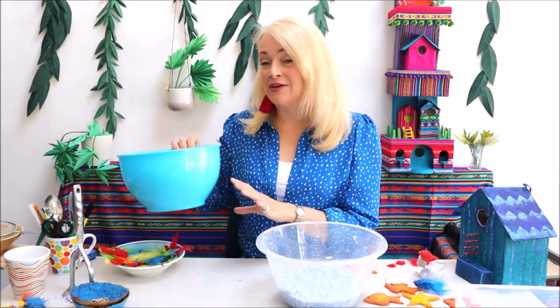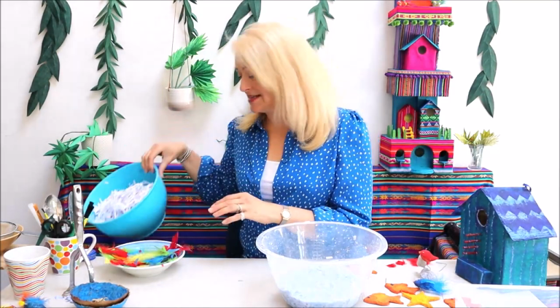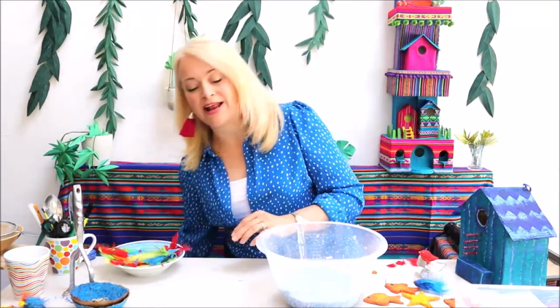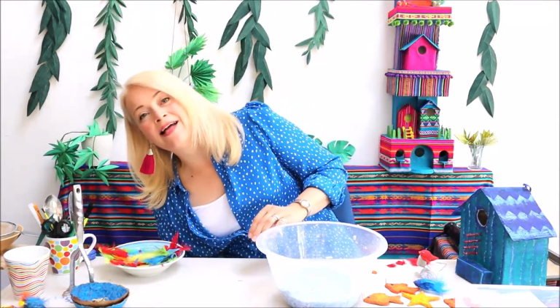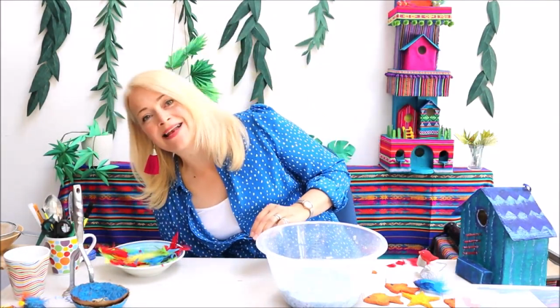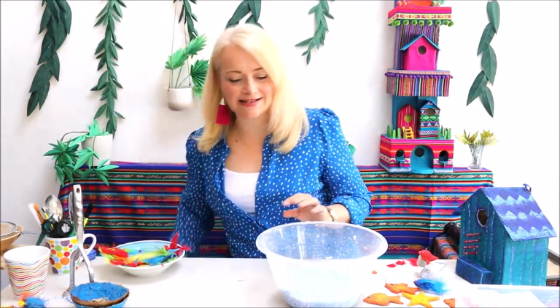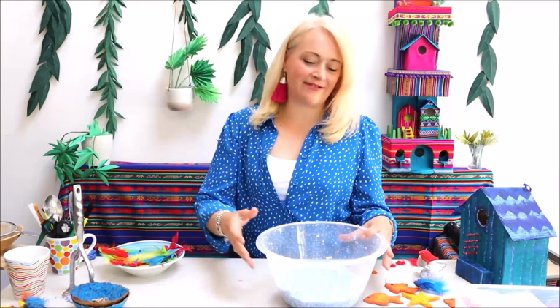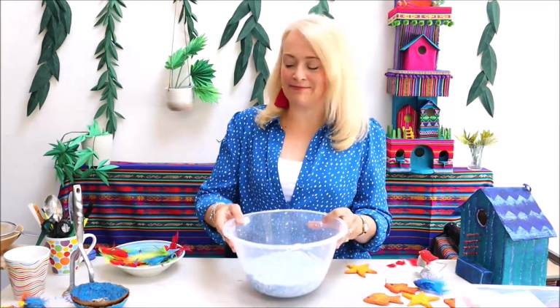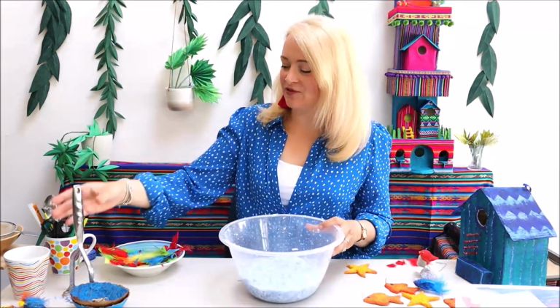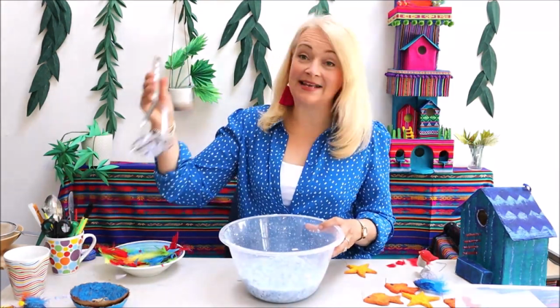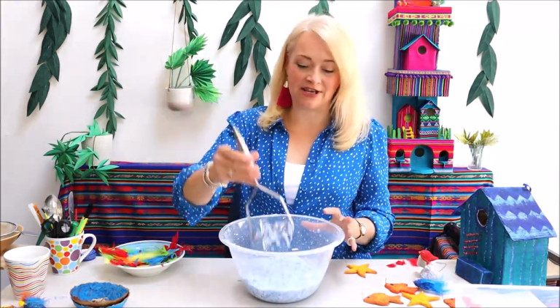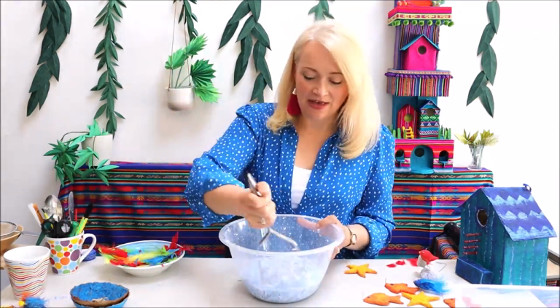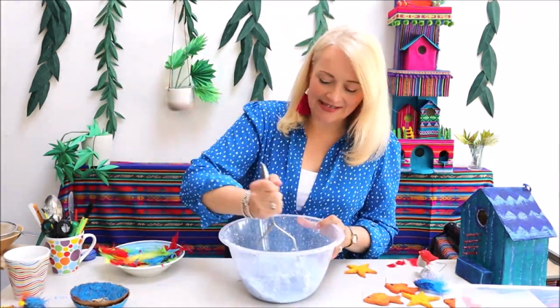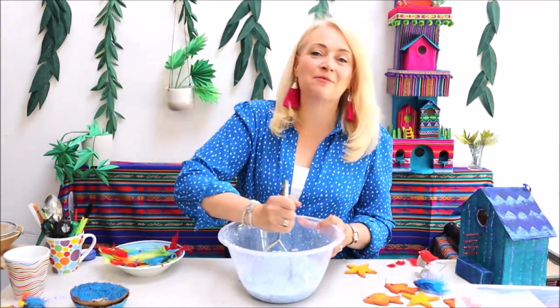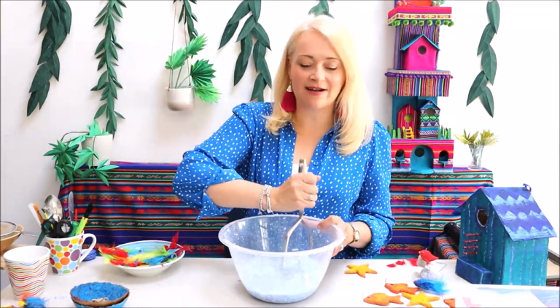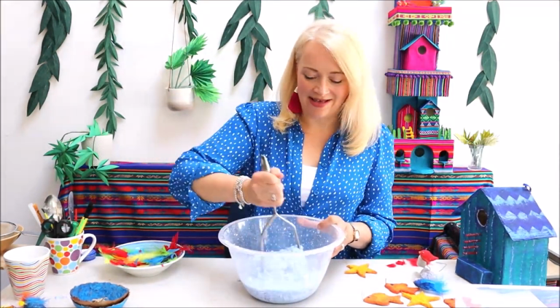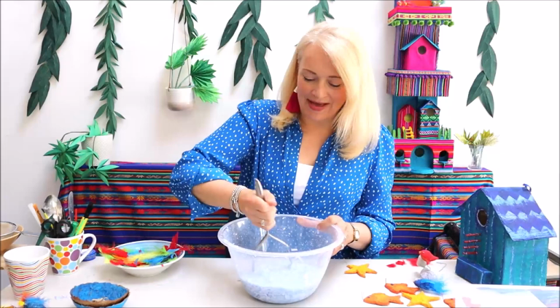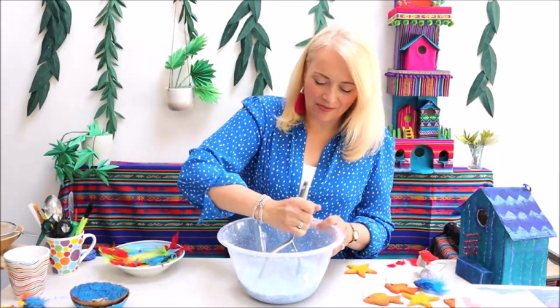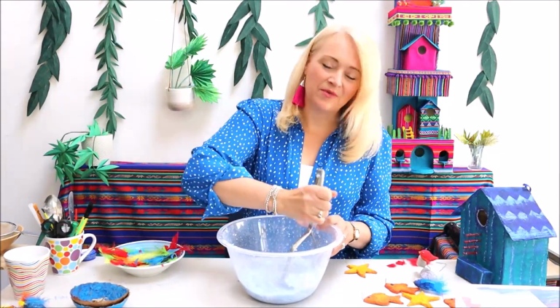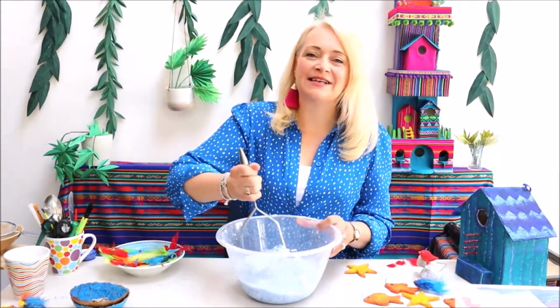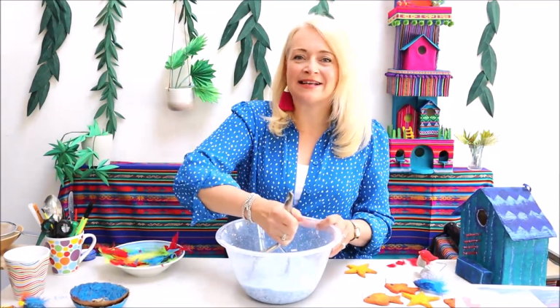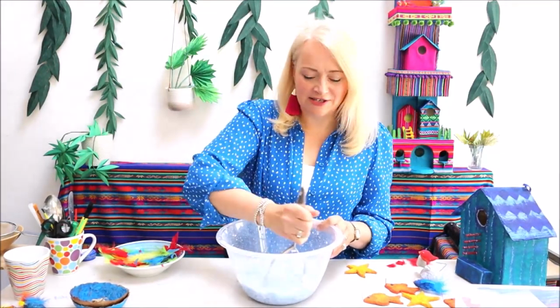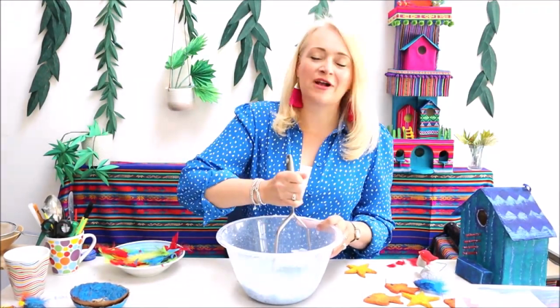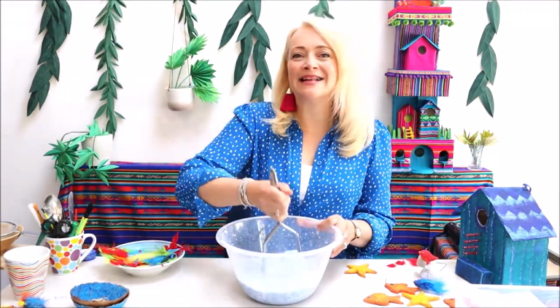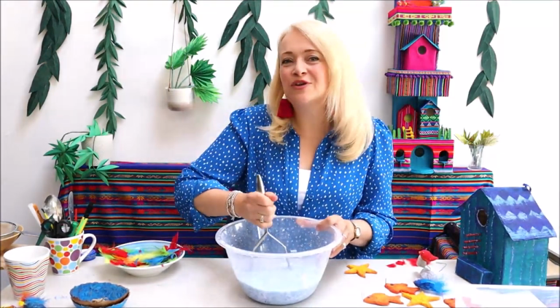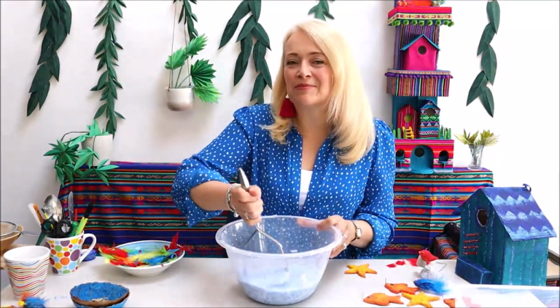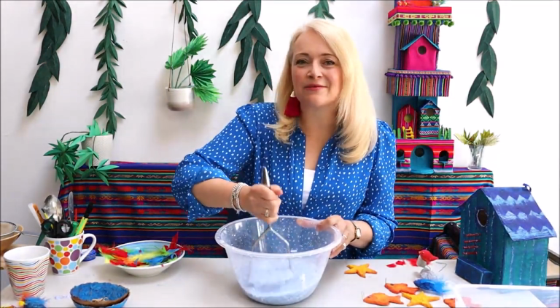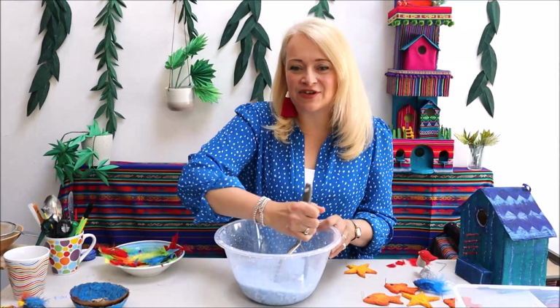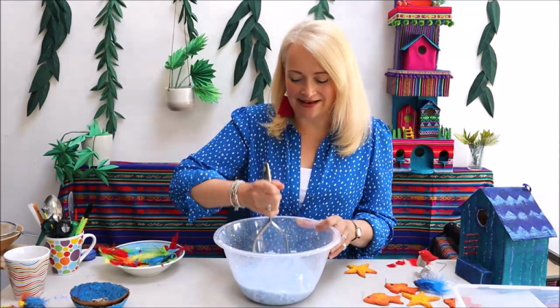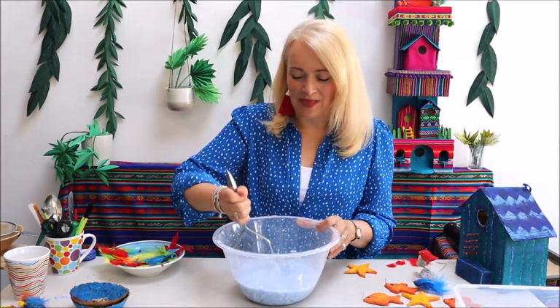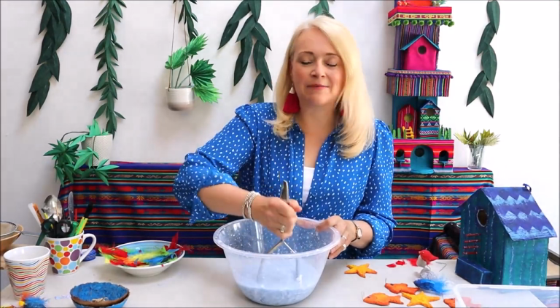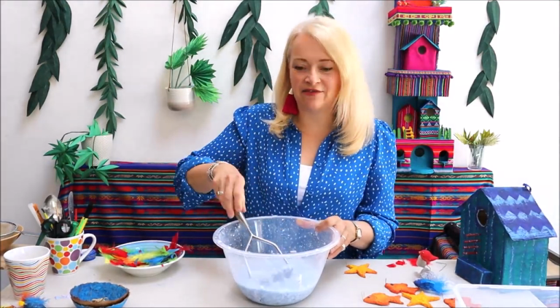You can just leave it for an hour and then get stuck straight in, because if you've got a potato masher you can start to break up that paper pulp. Just do that for a couple of minutes before you start blending with an electric blender and that'll be absolutely fine.